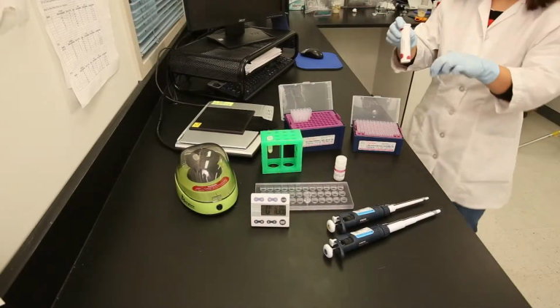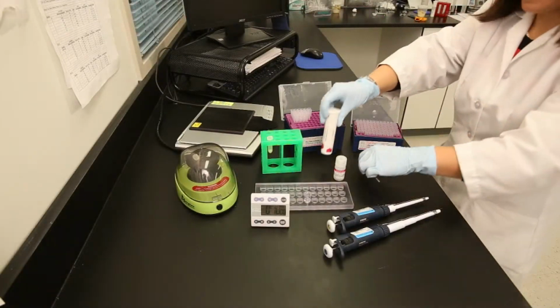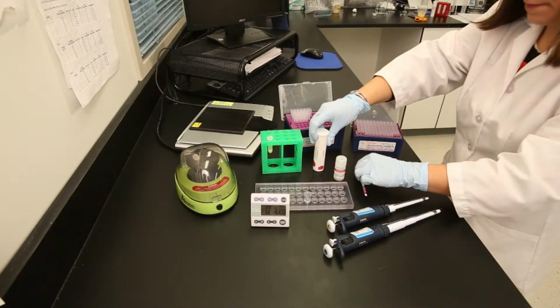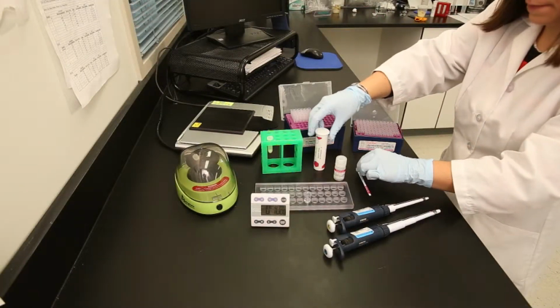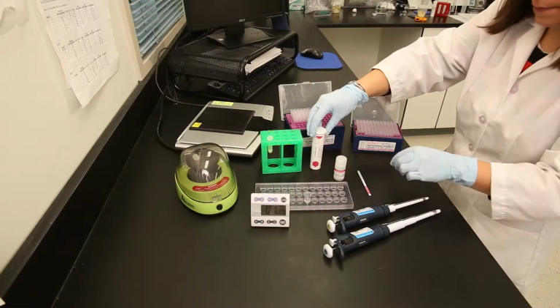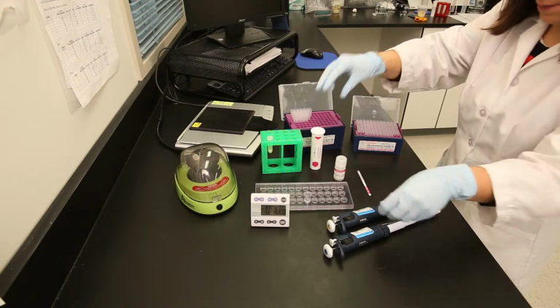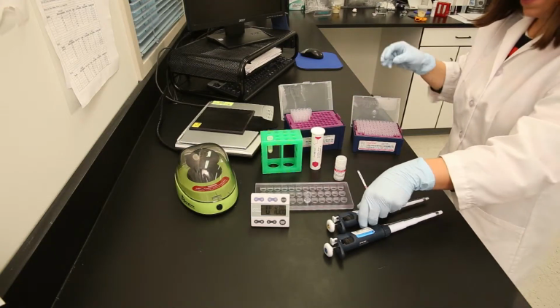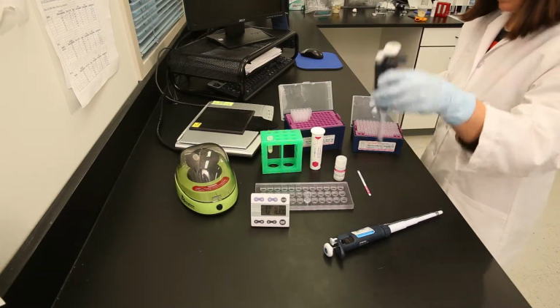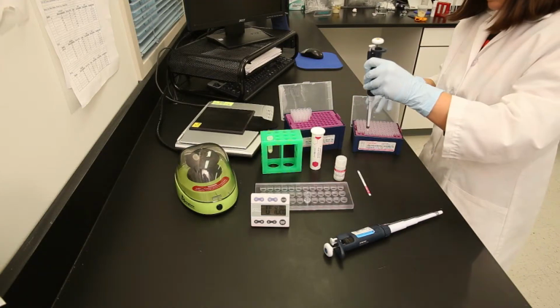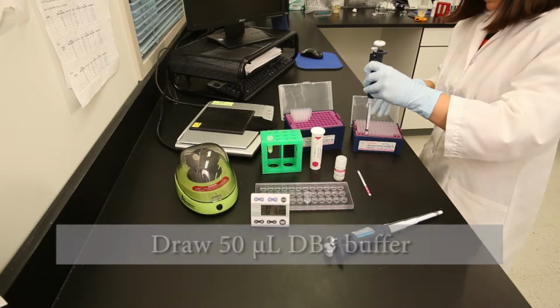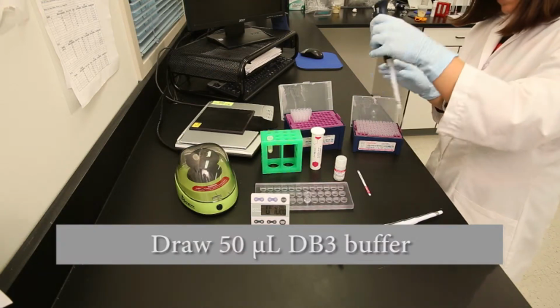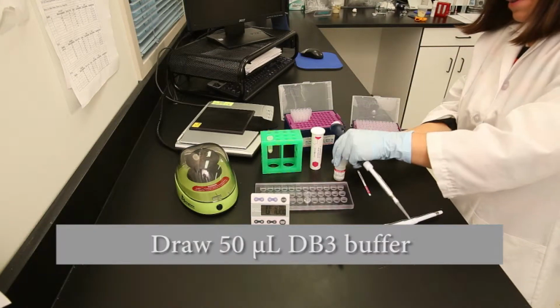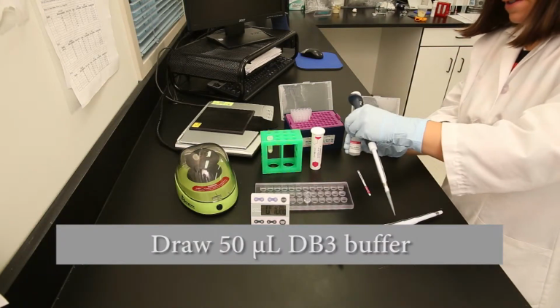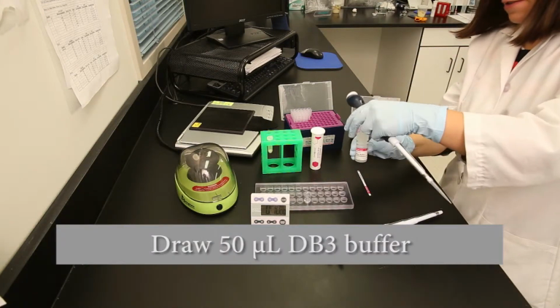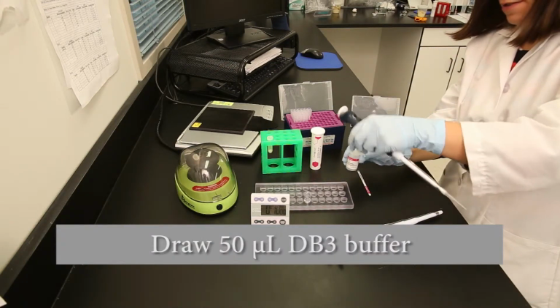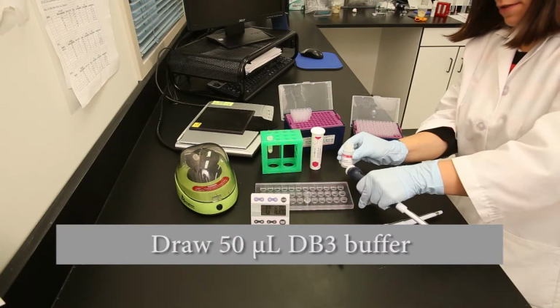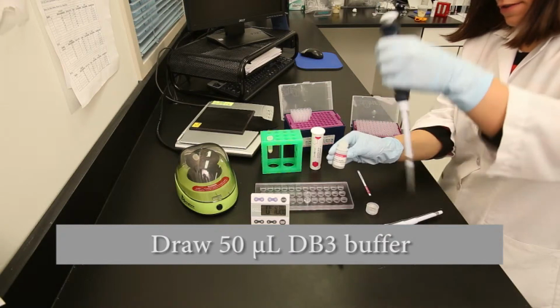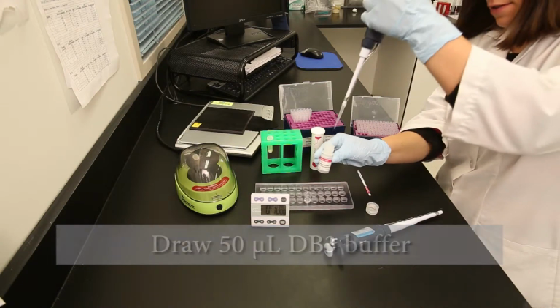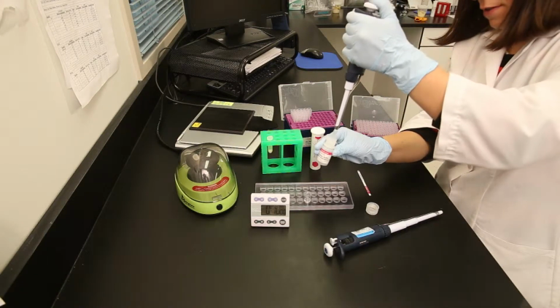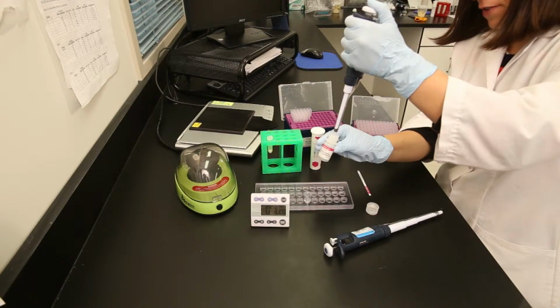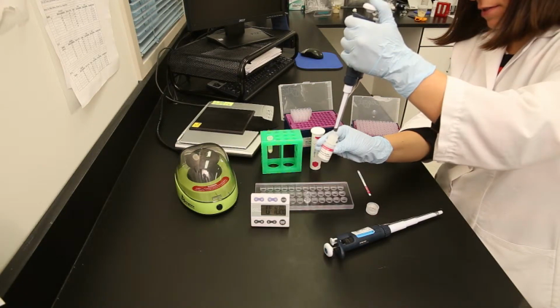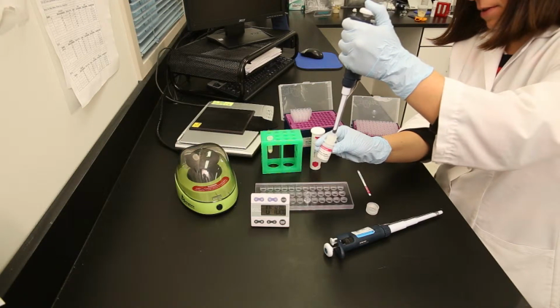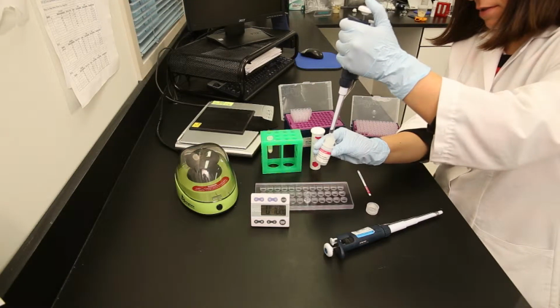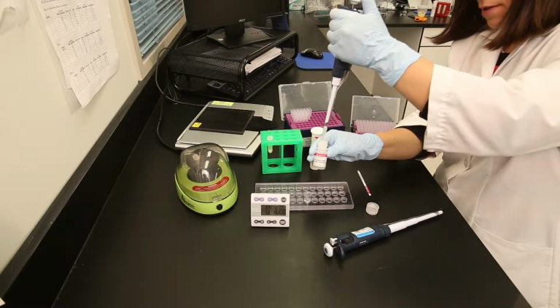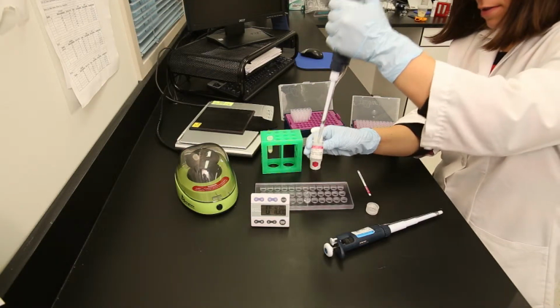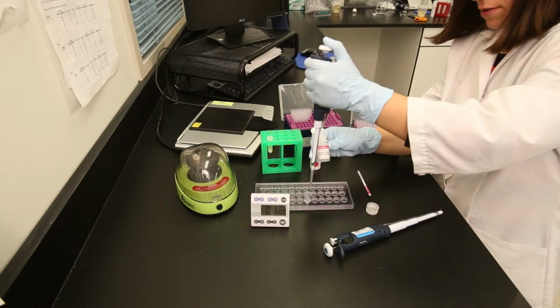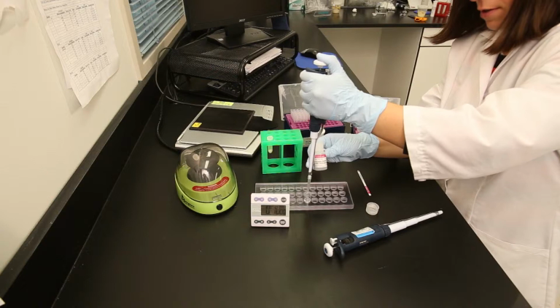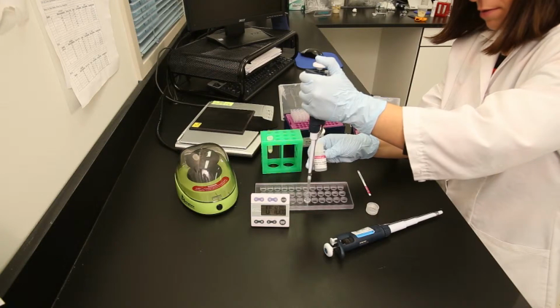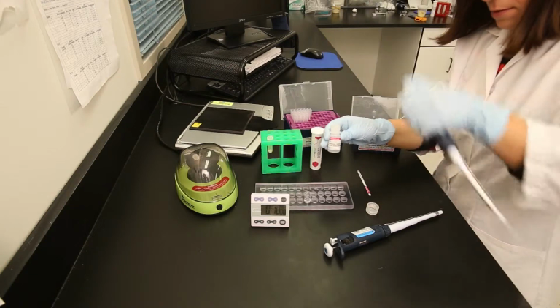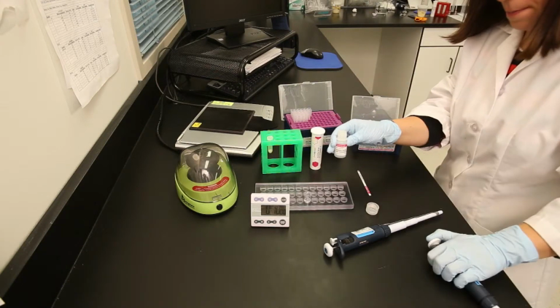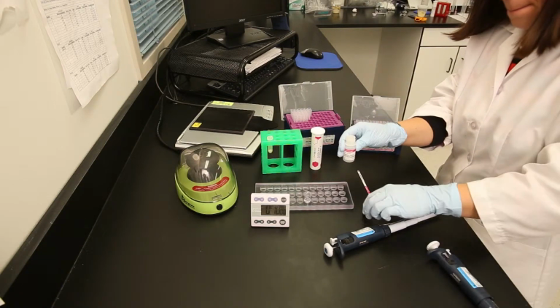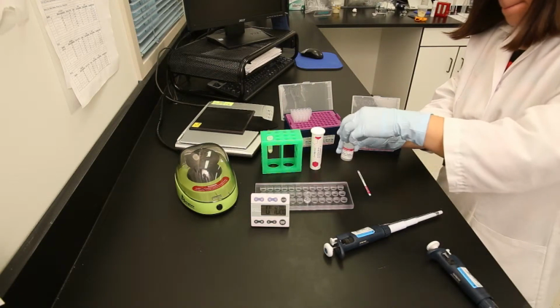Using a calibrated pipette and a fresh pipette tip, place 50 microliters of DB3 into the reaction vial. Be careful not to contaminate the DB3 buffer, and discard the pipette tip after this step.